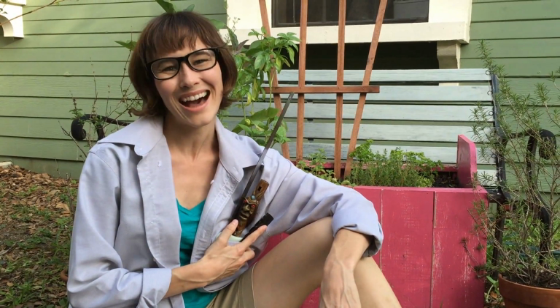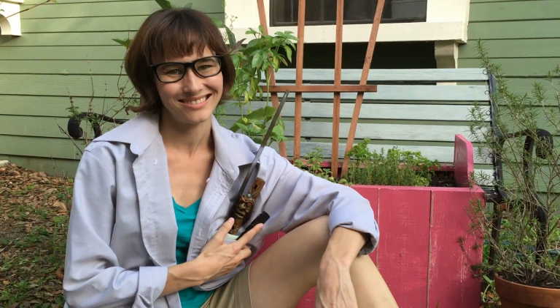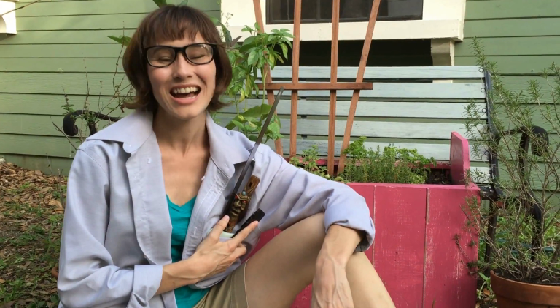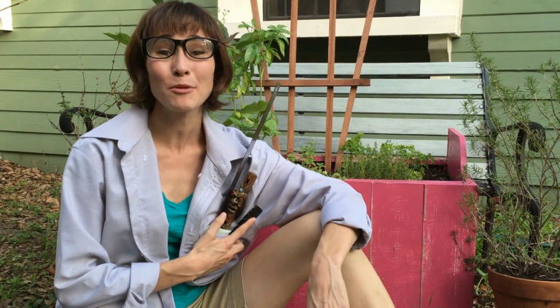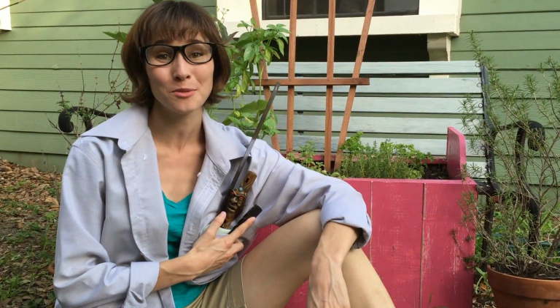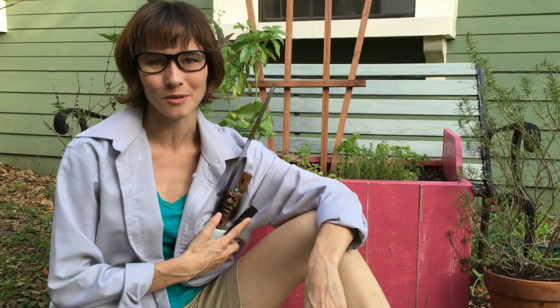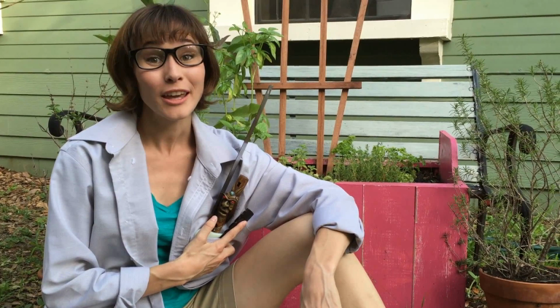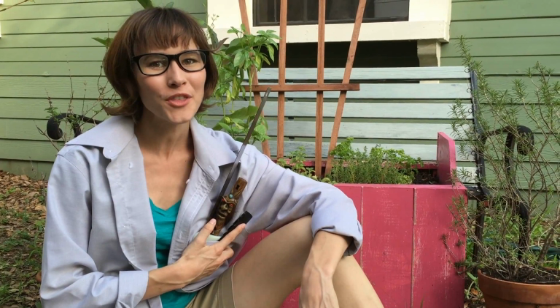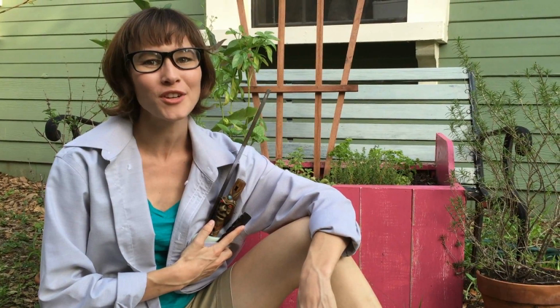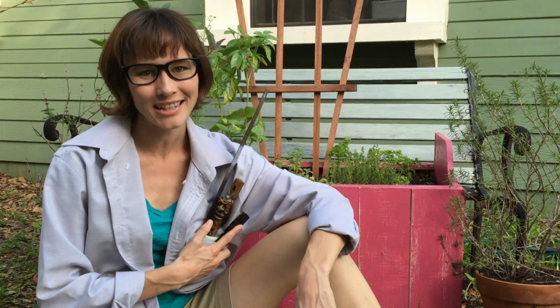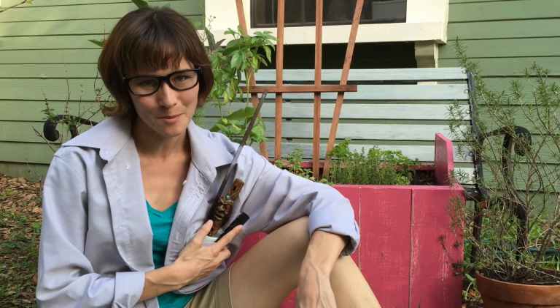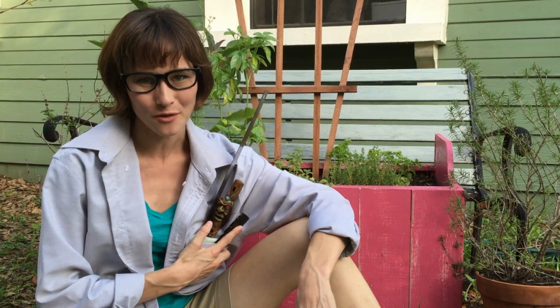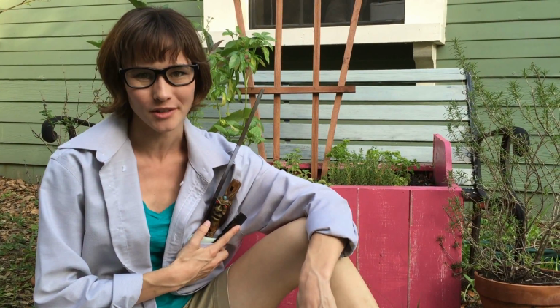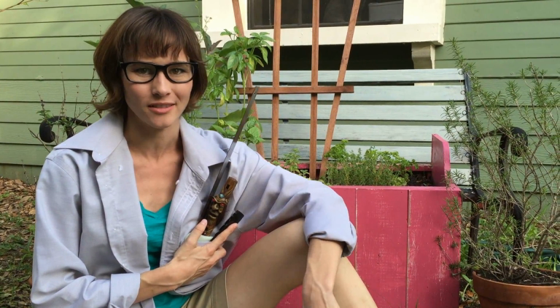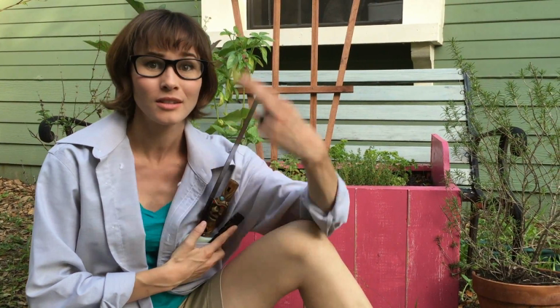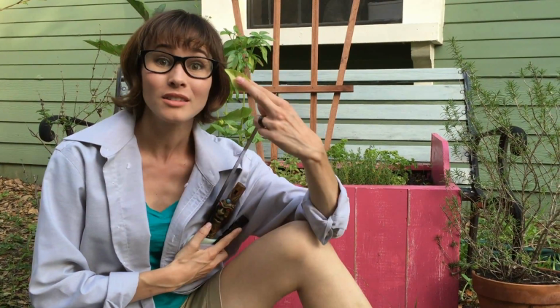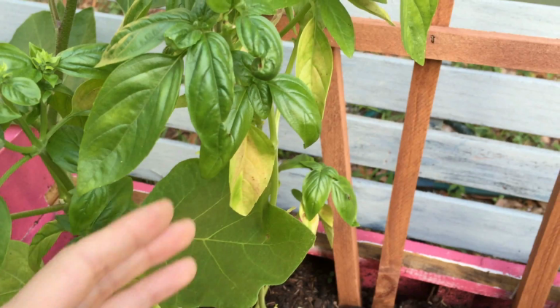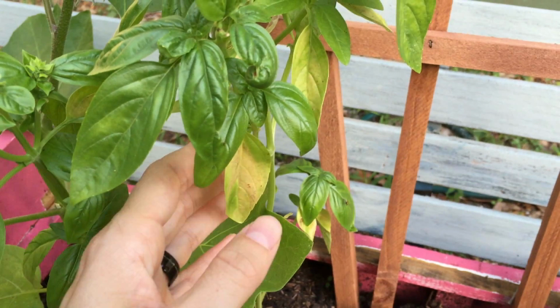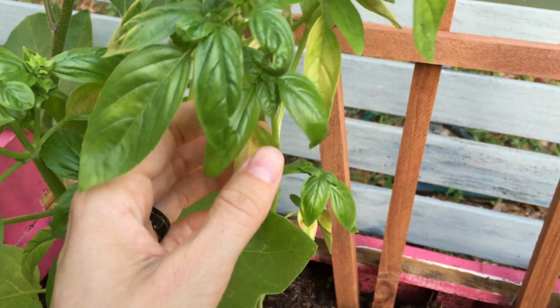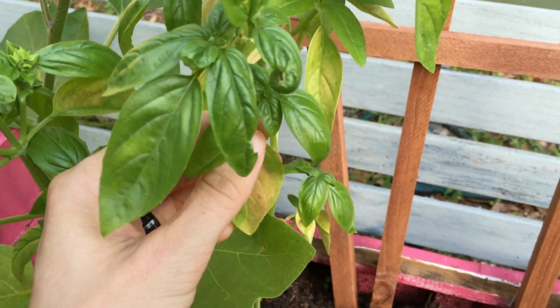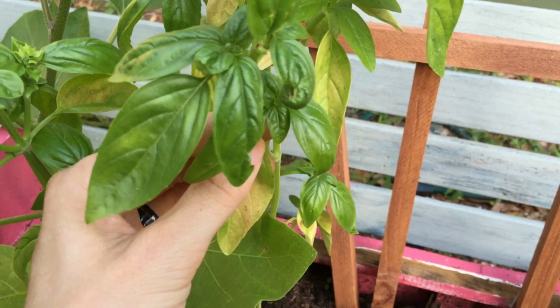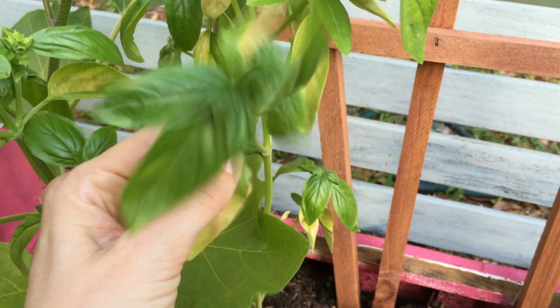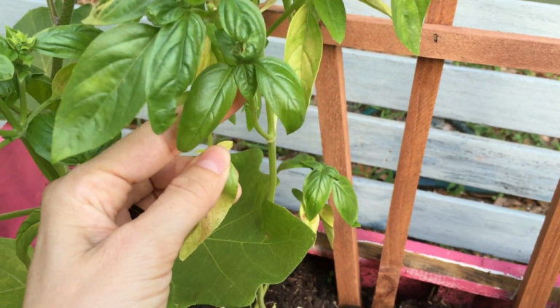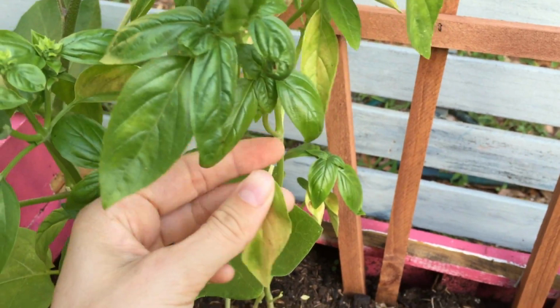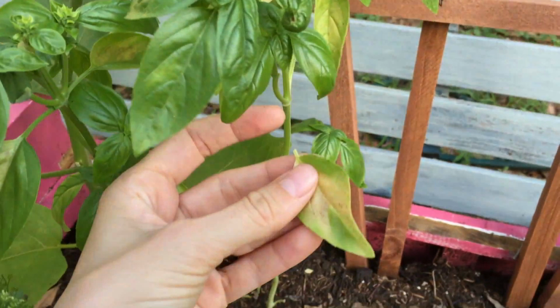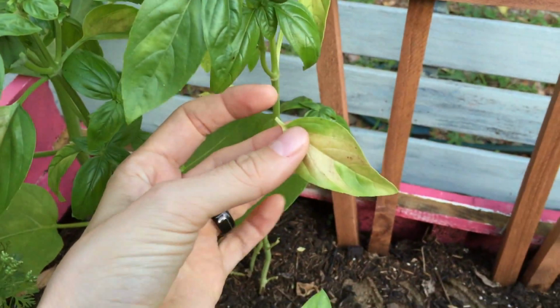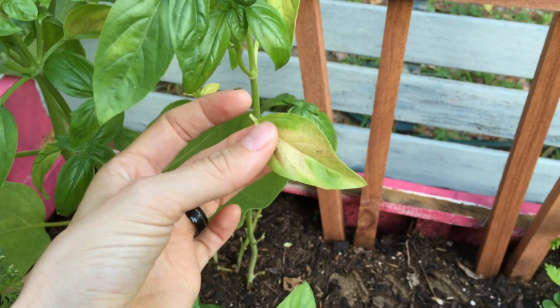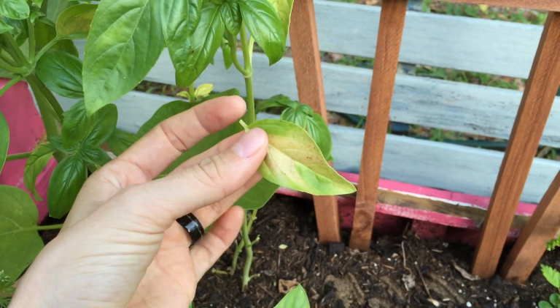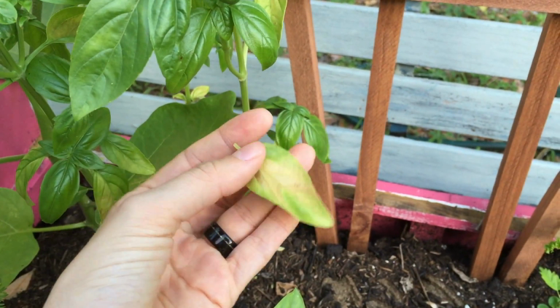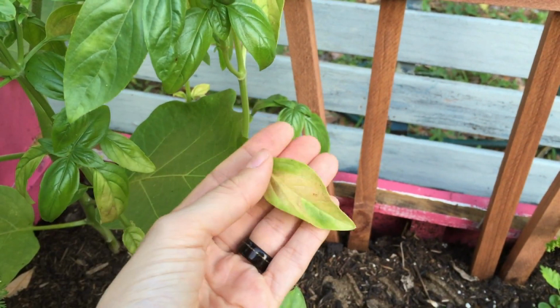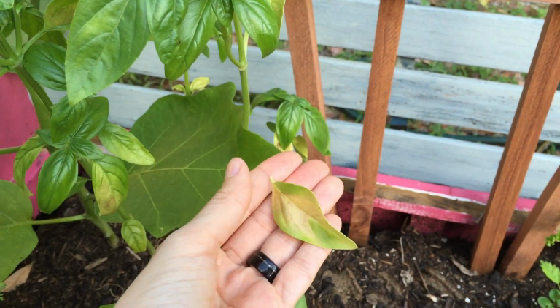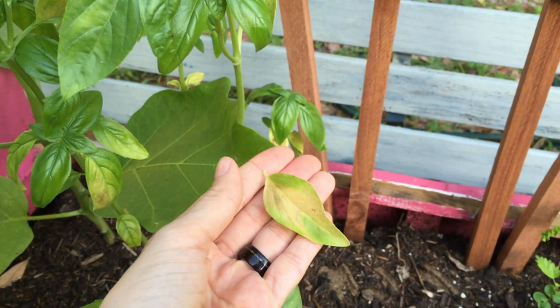Hi, I'm Professor Myrtle, here with another scientific mystery for you today. The leaves are turning yellow, and I personally believe that bugs are to blame.